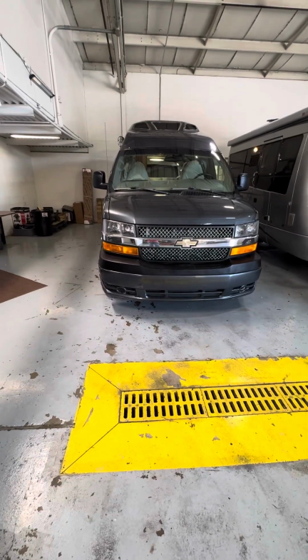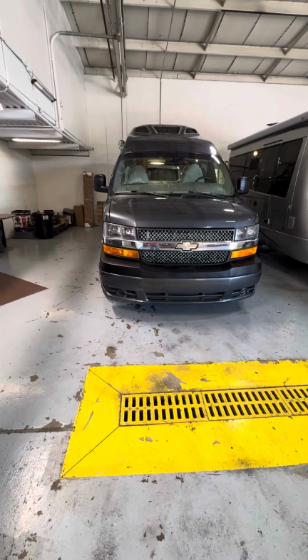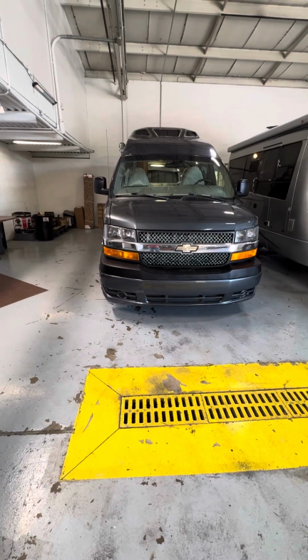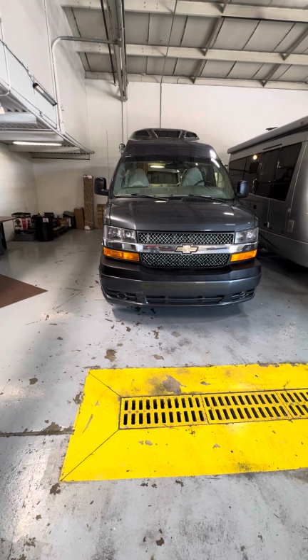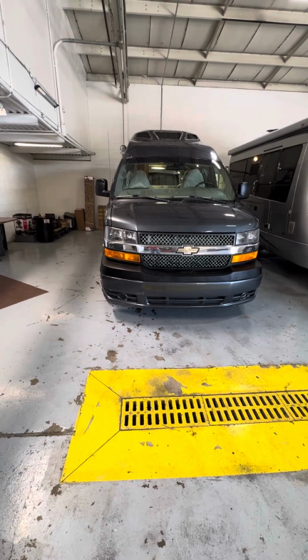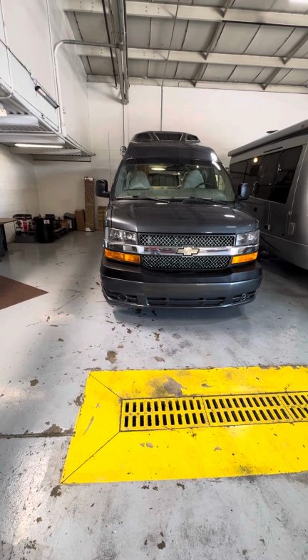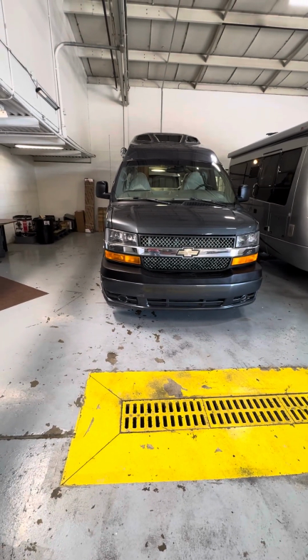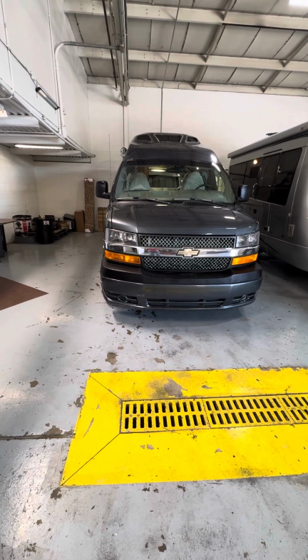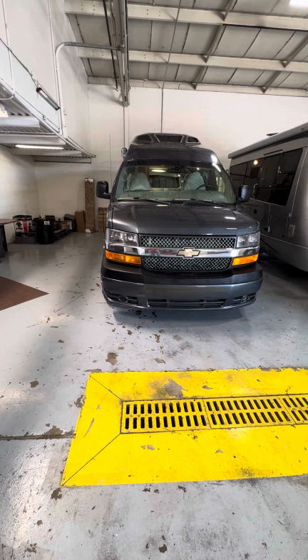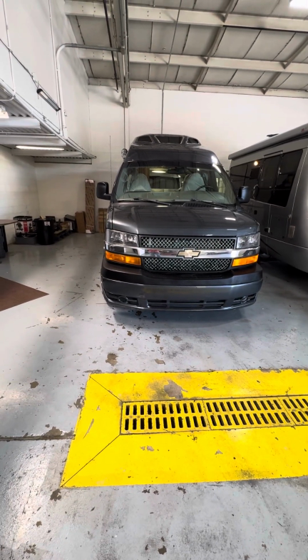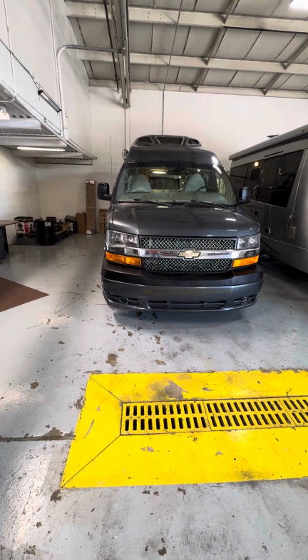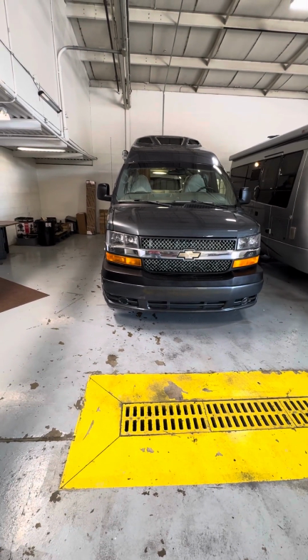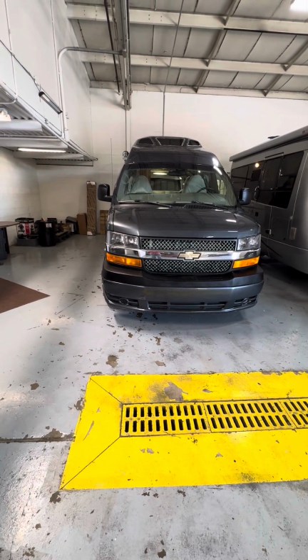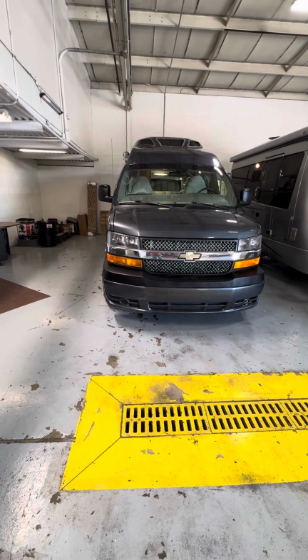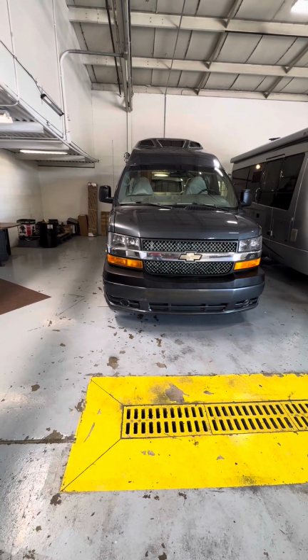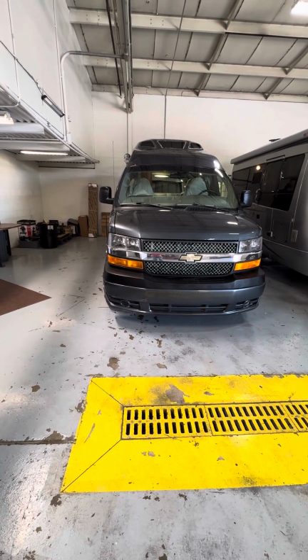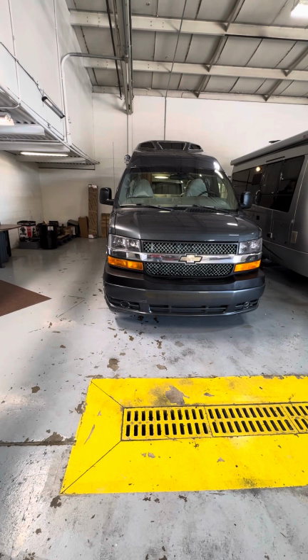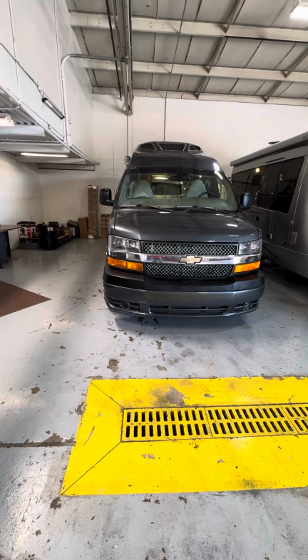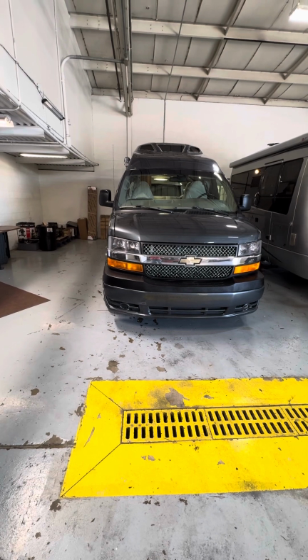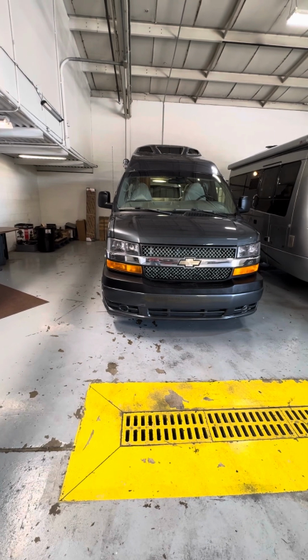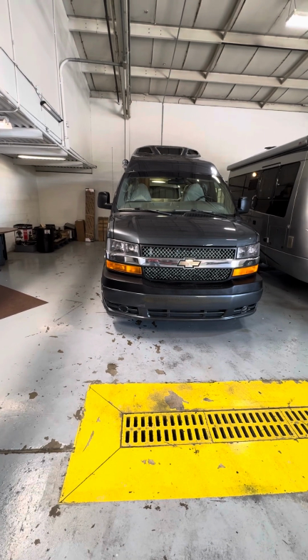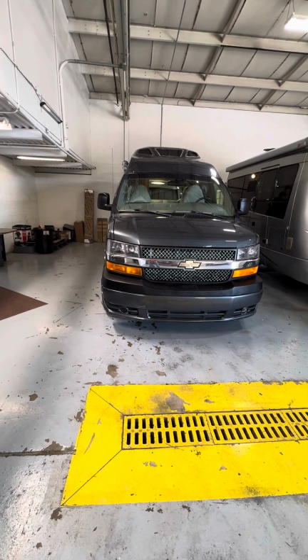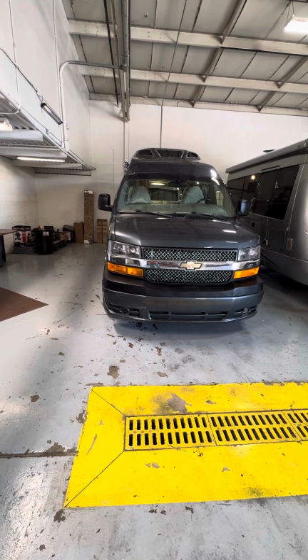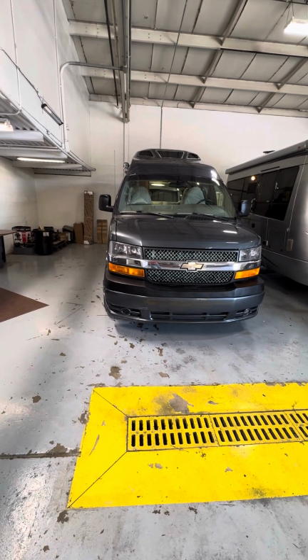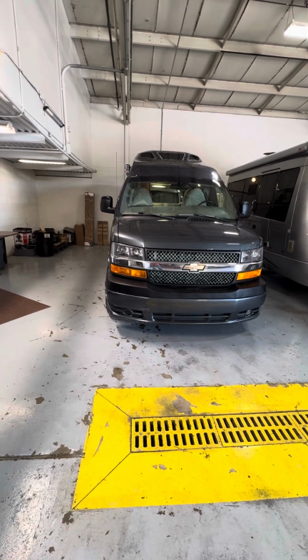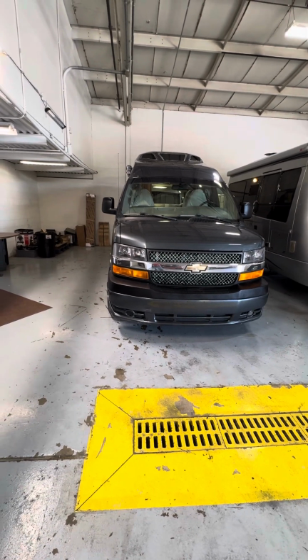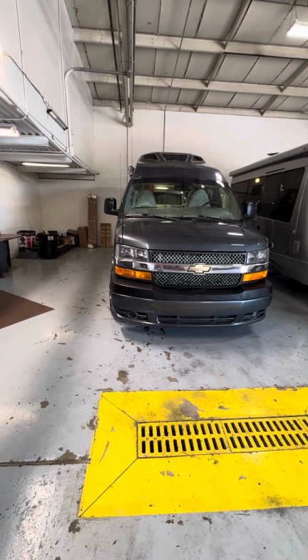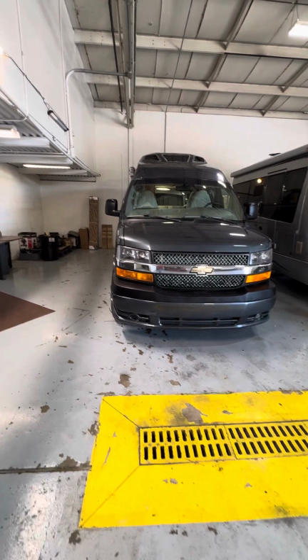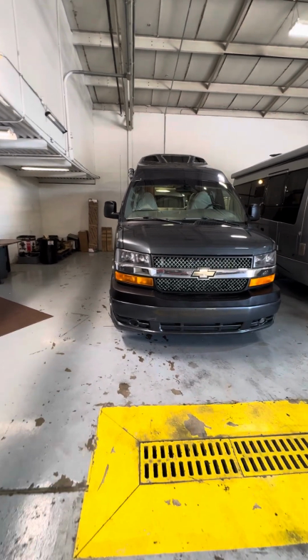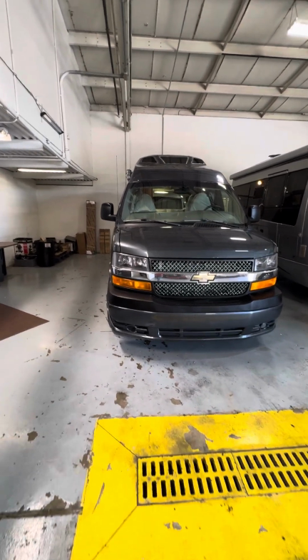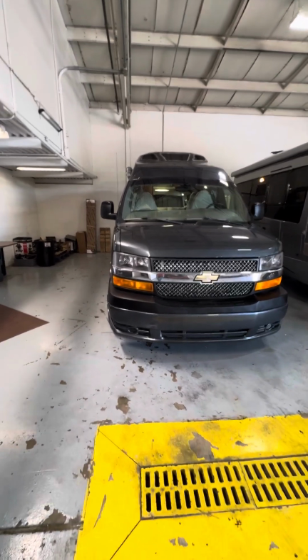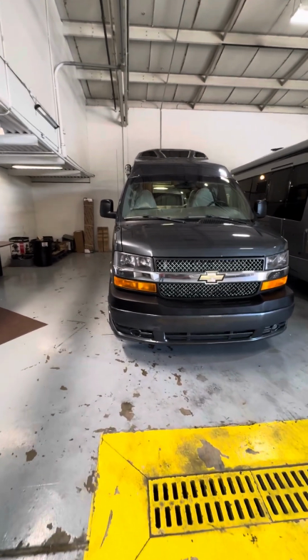Hello, this is Eric from Finley Truck and RV and I'll be doing a video walkthrough on 3903P, the 2015 Rotary Versatile.